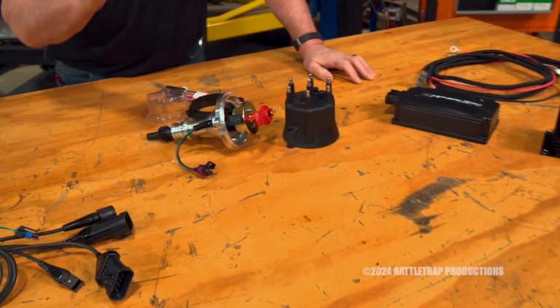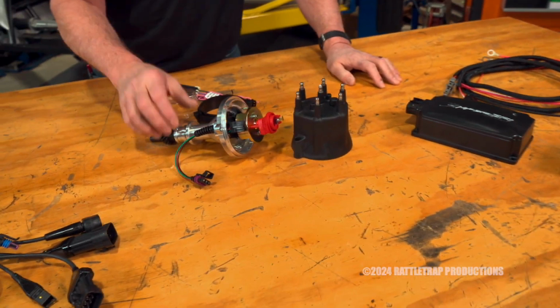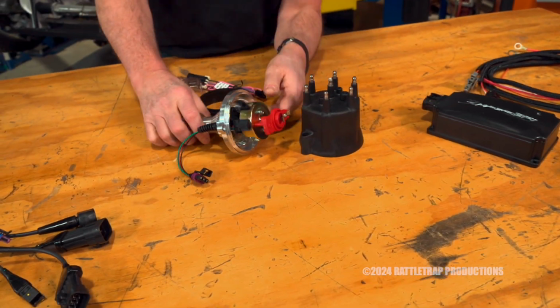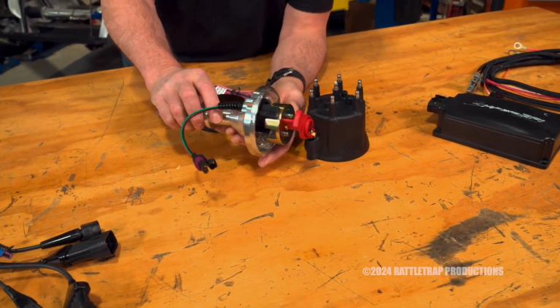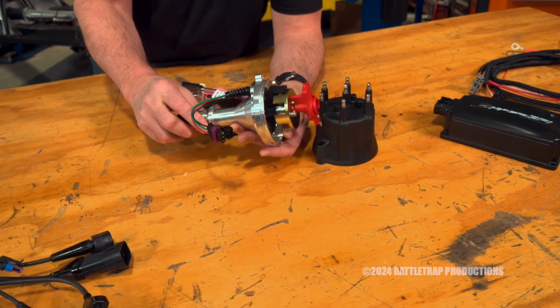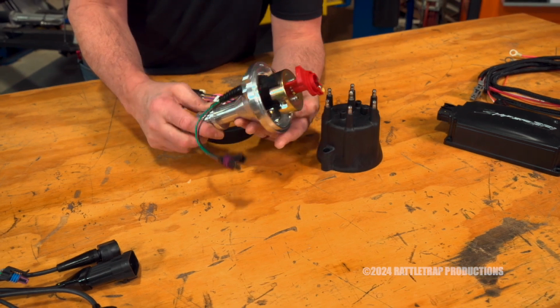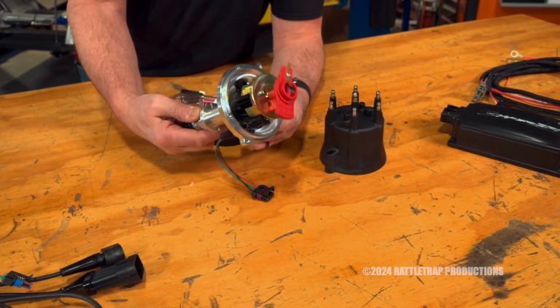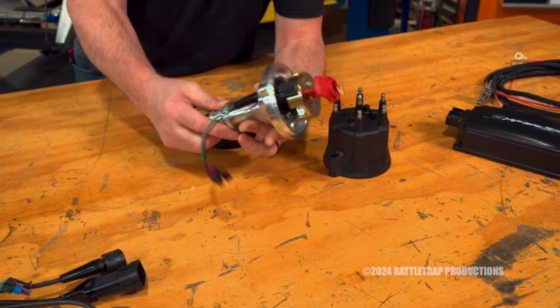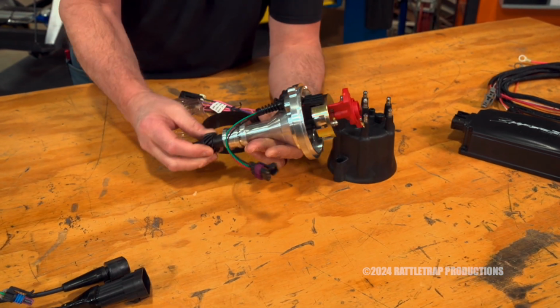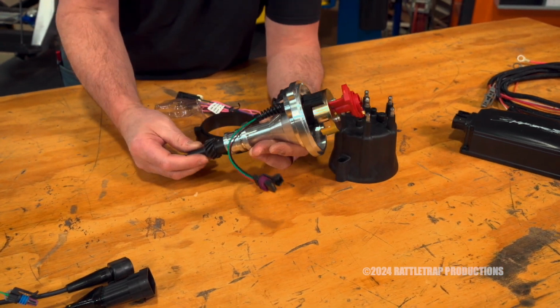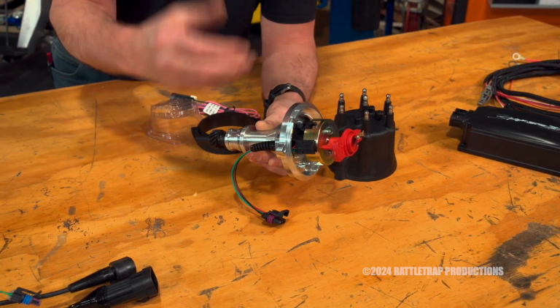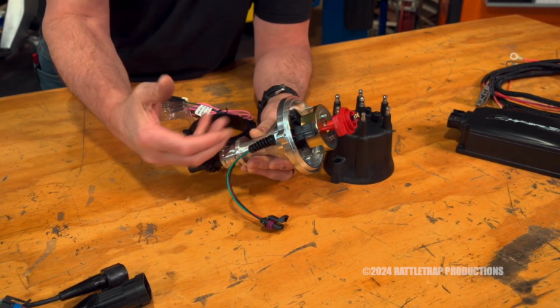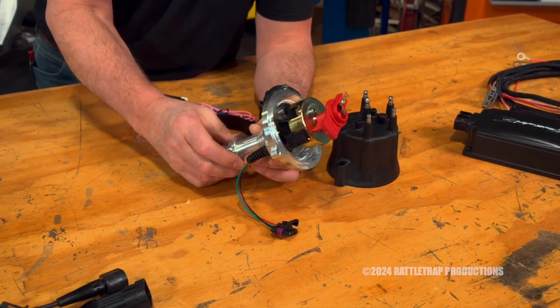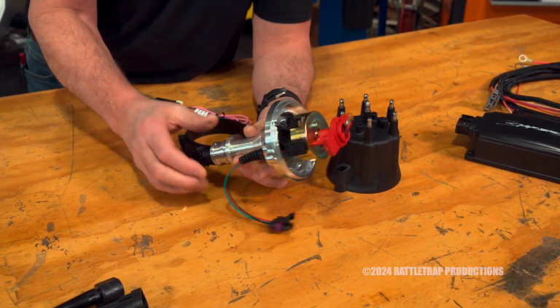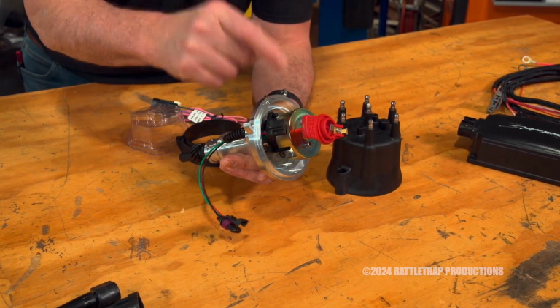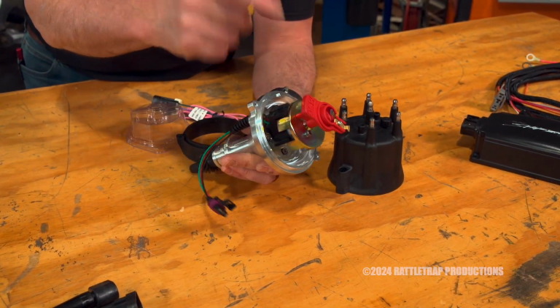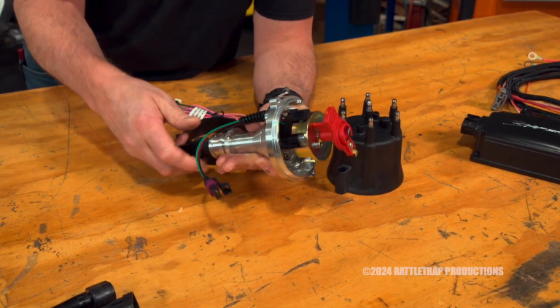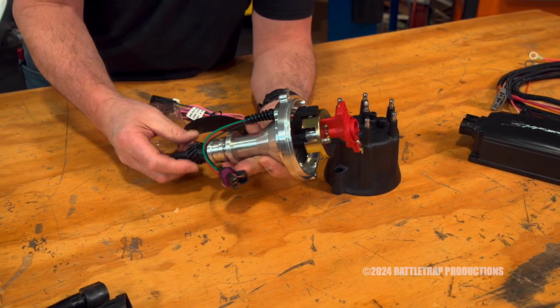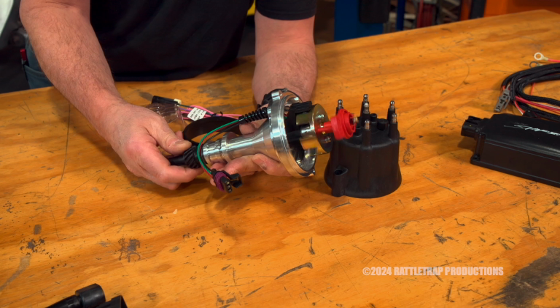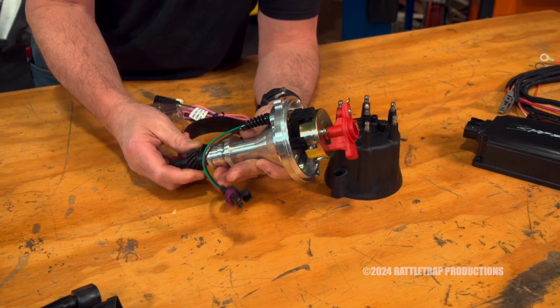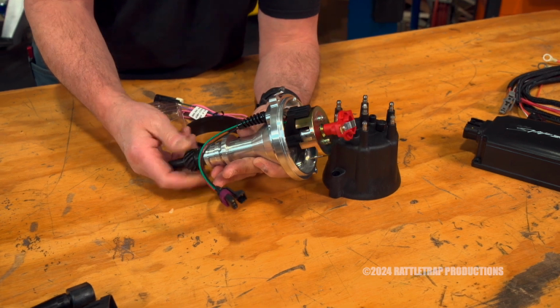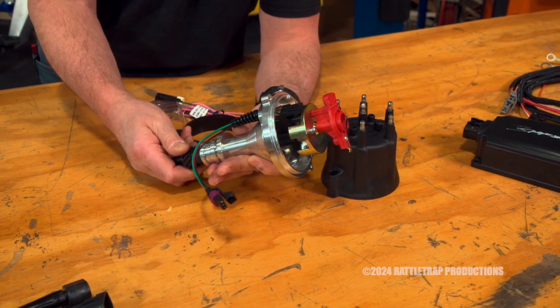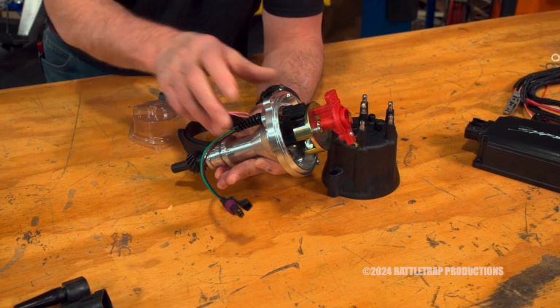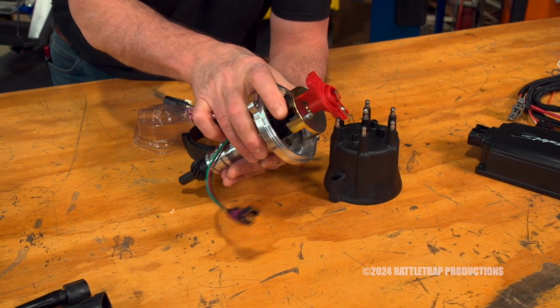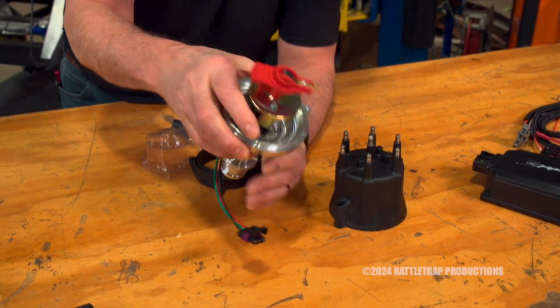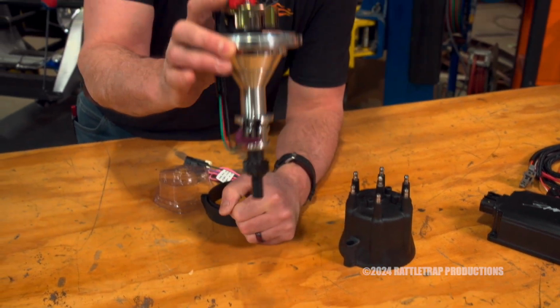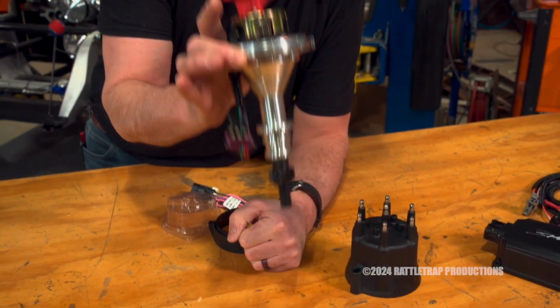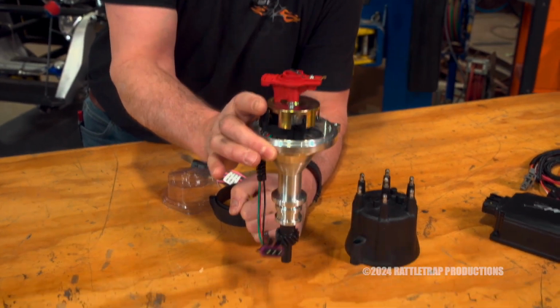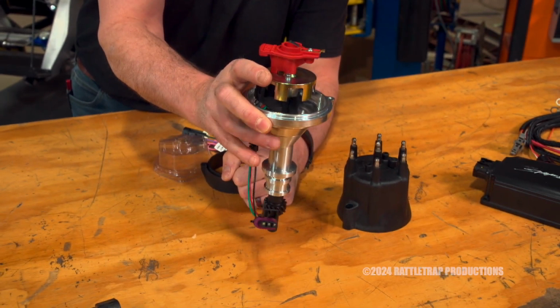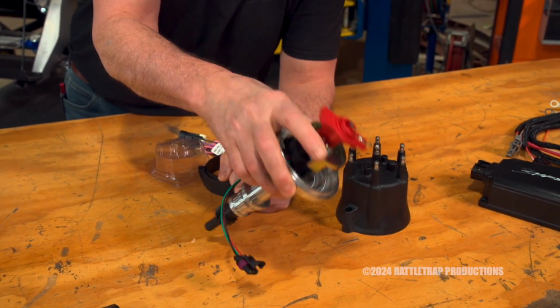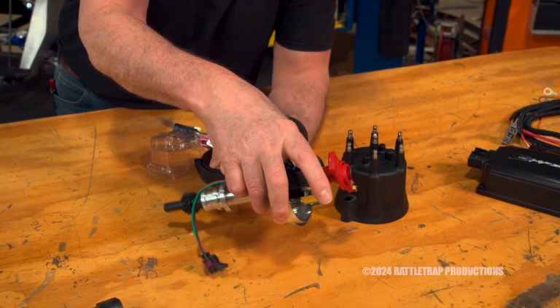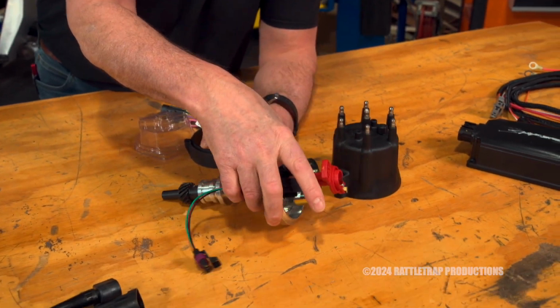As you can see, the first one we've got here is a HyperSpark distributor. It's got a billet housing, it's got a HallFX crank trigger in there, so it's extremely accurate. And it's designed to drop right in place of your factory distributor.